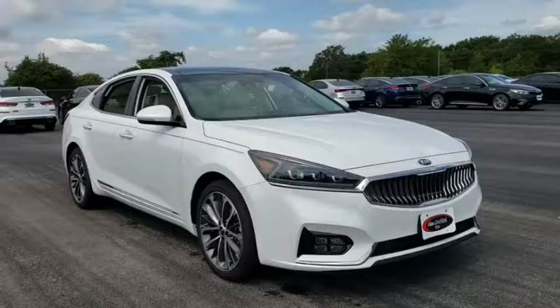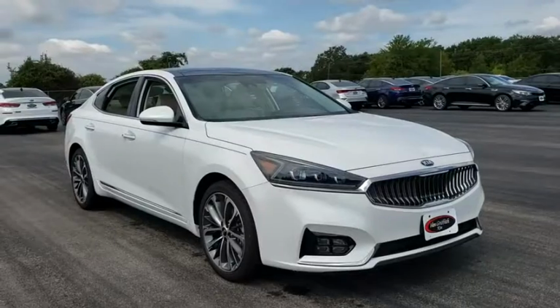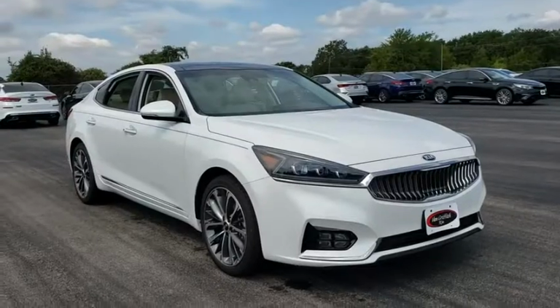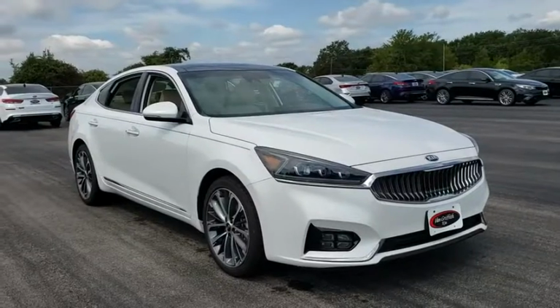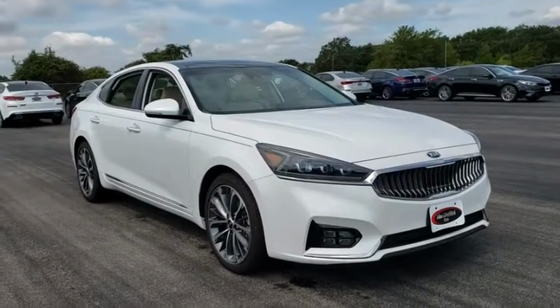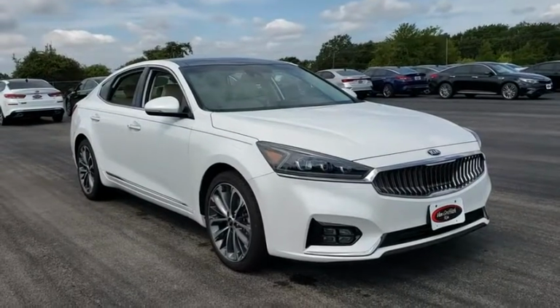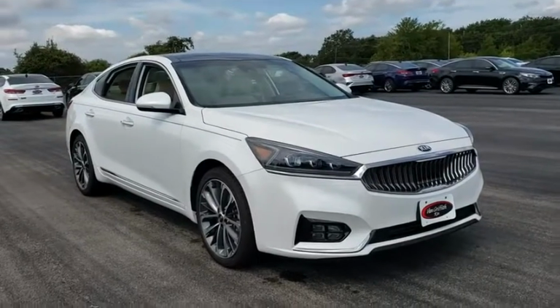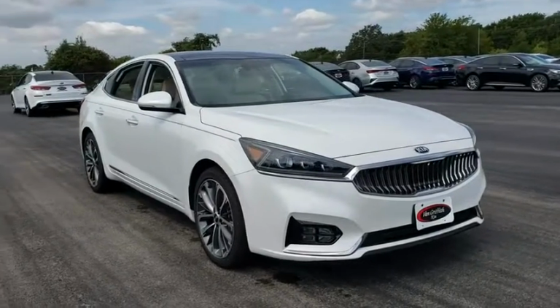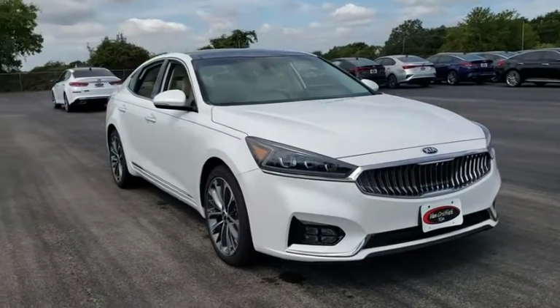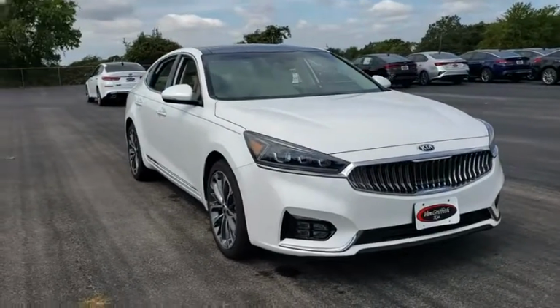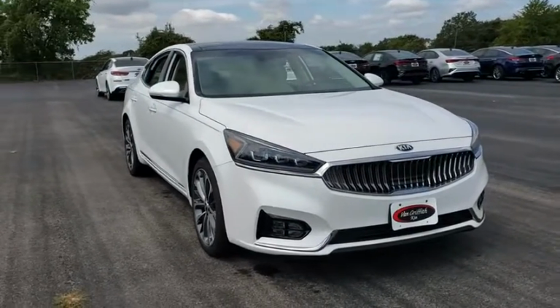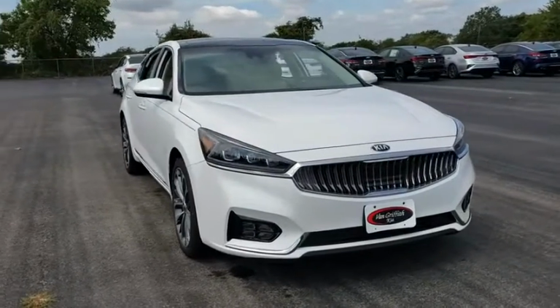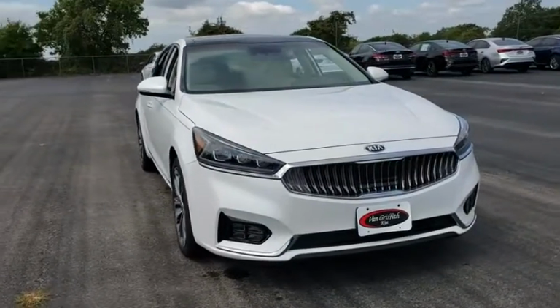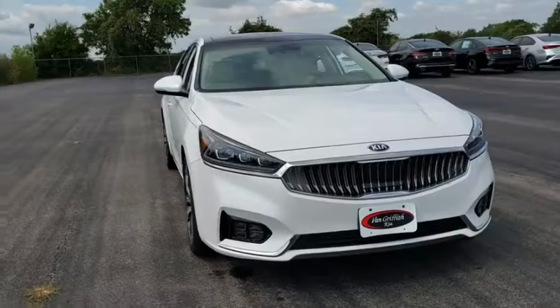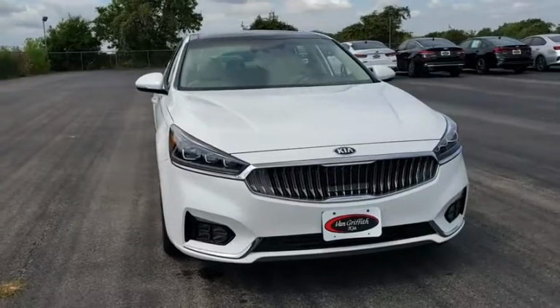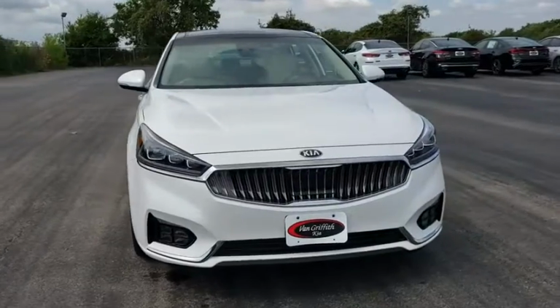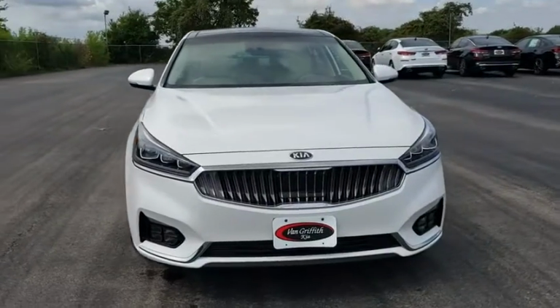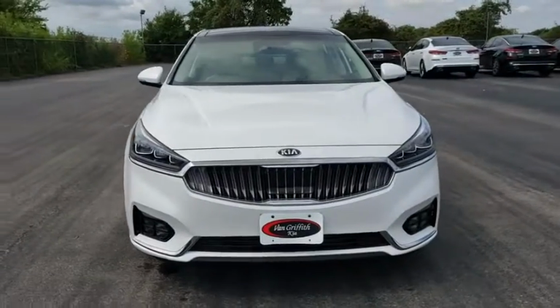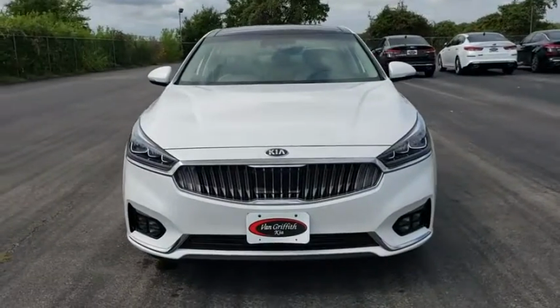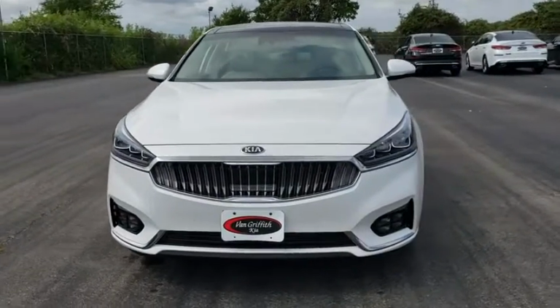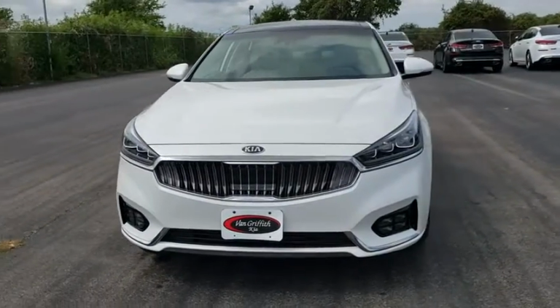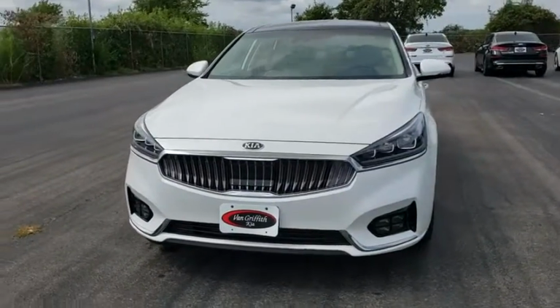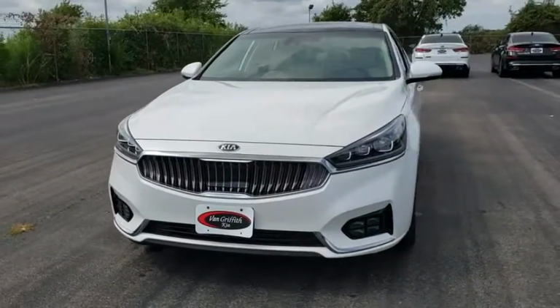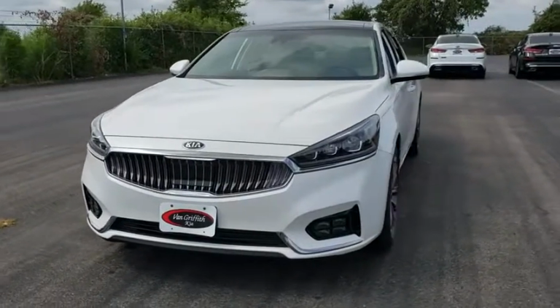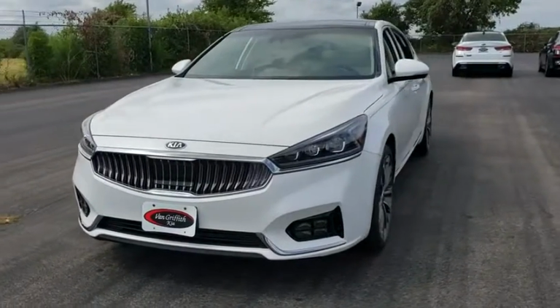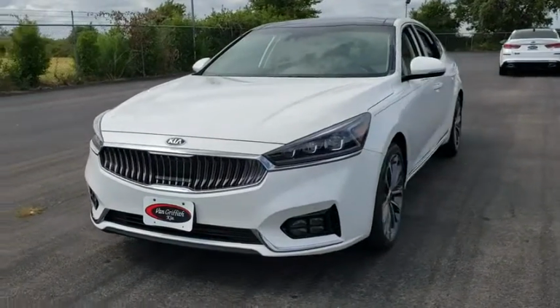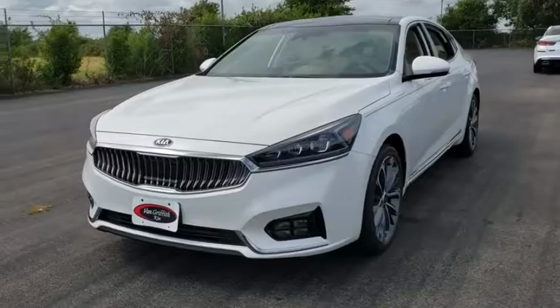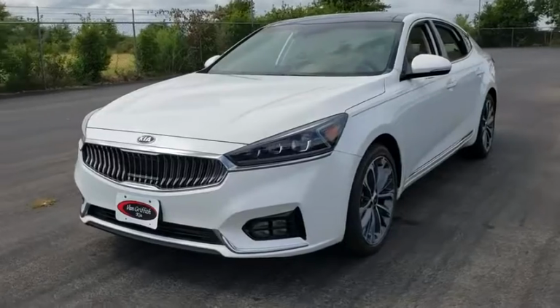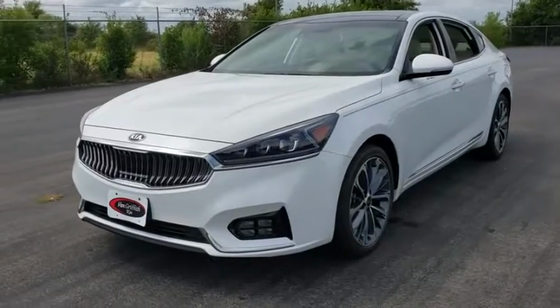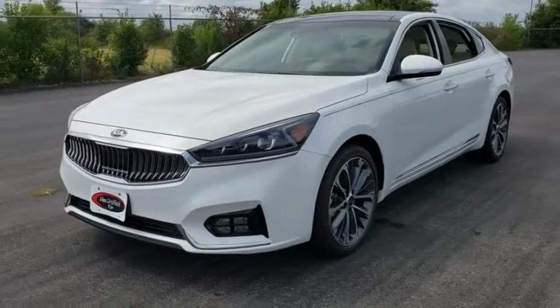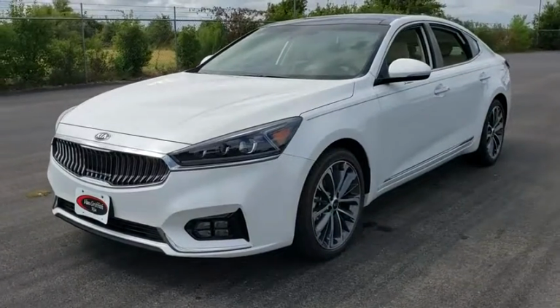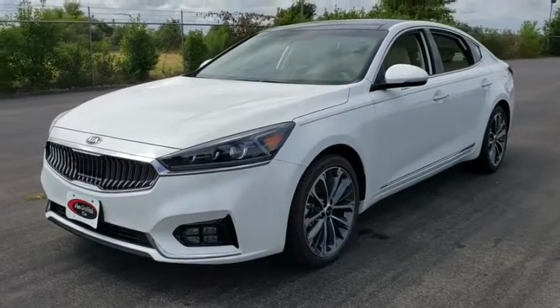Take a ride in the 2019 Kia Cadenza. The Cadenza is a new Kia model featuring European design and styling. This full-size sedan also offers a stylish, roomy, and comfortable interior.